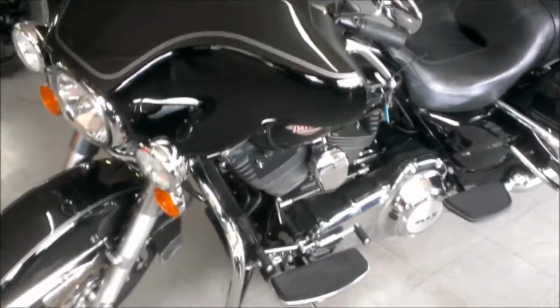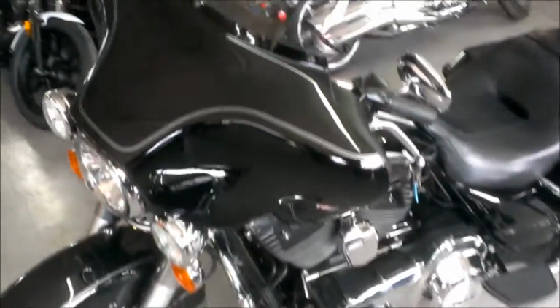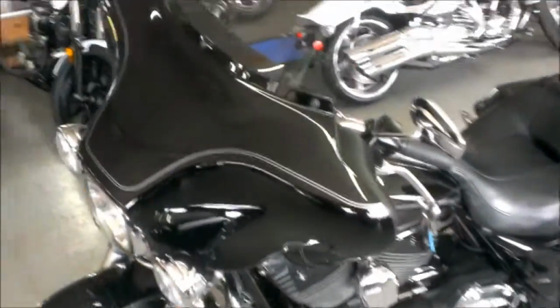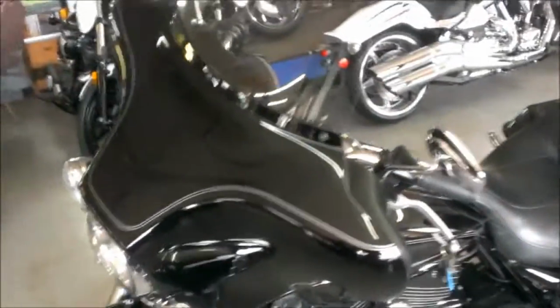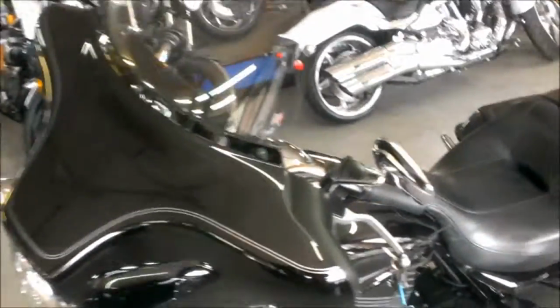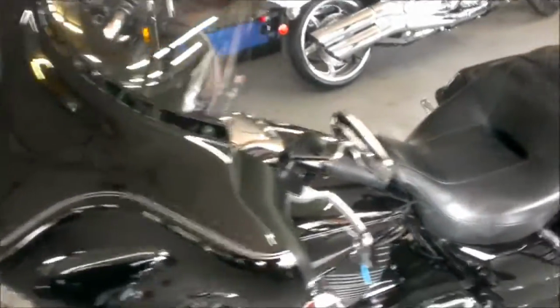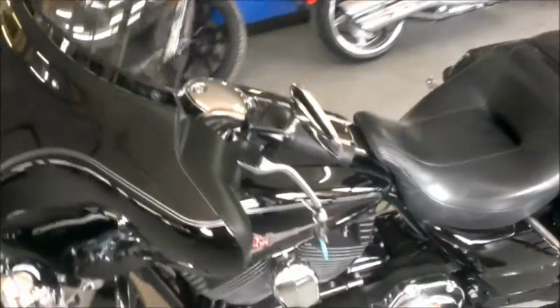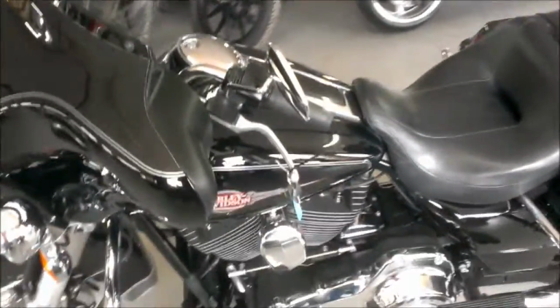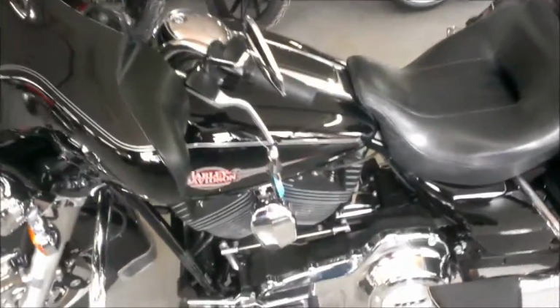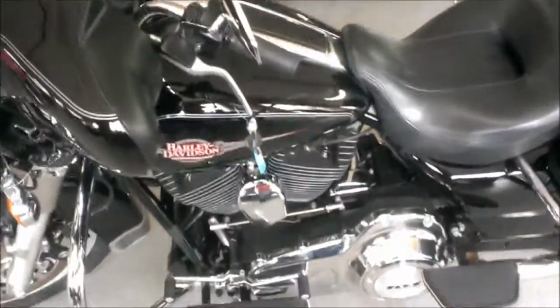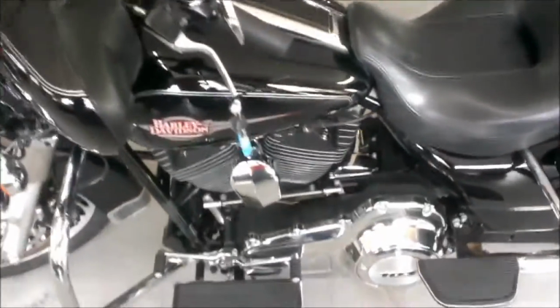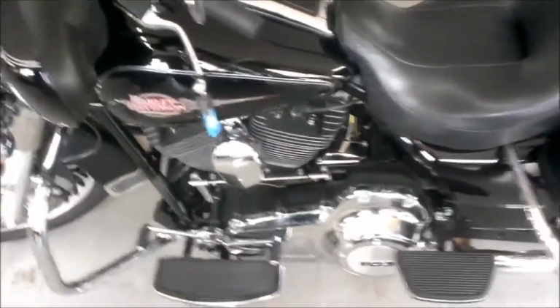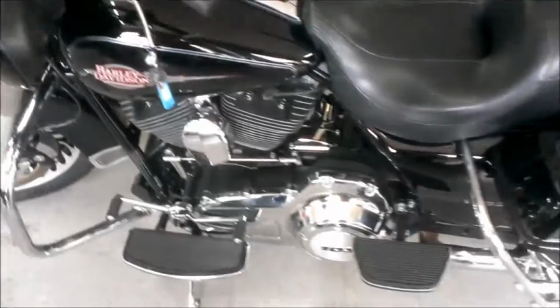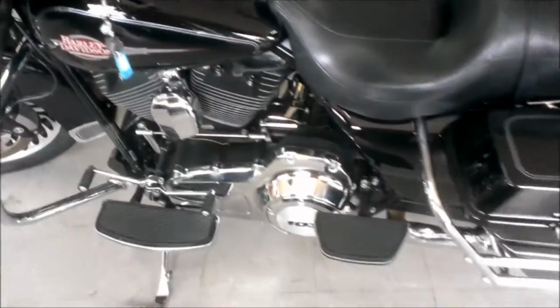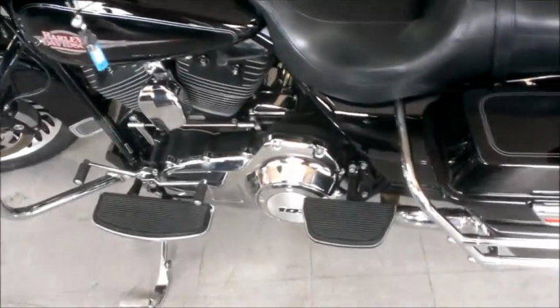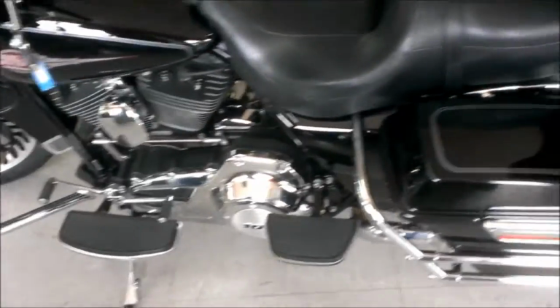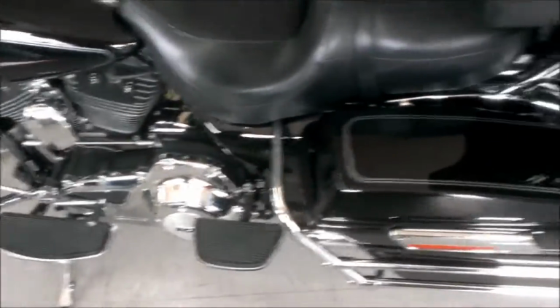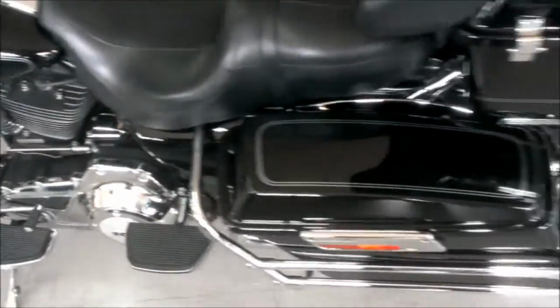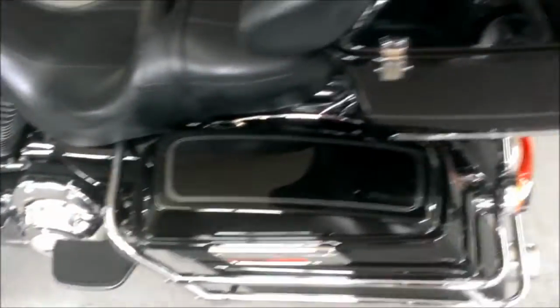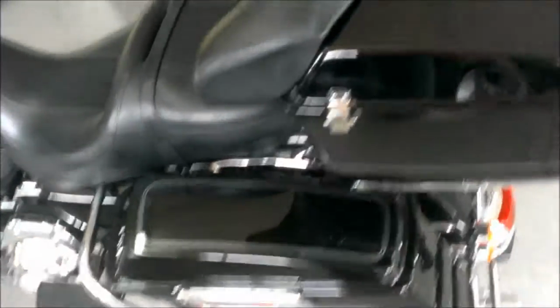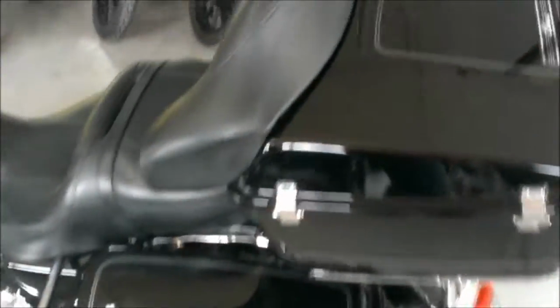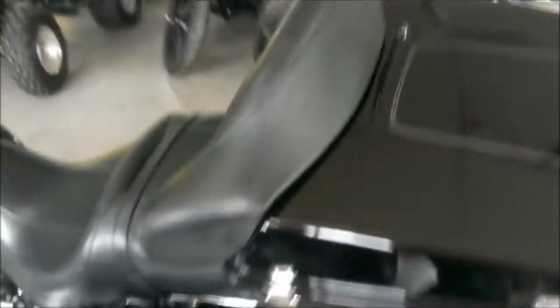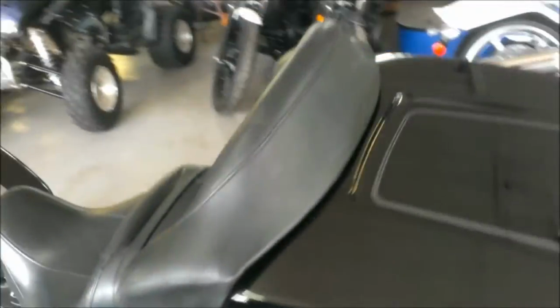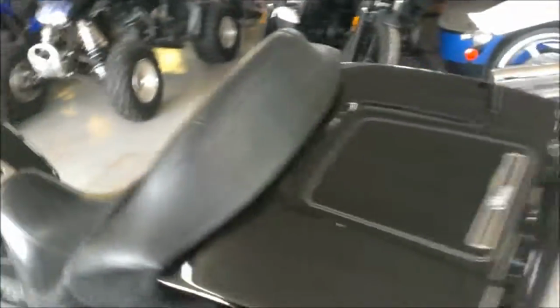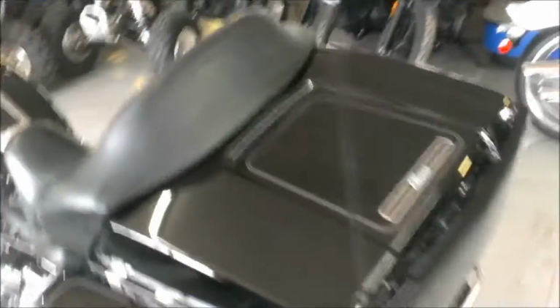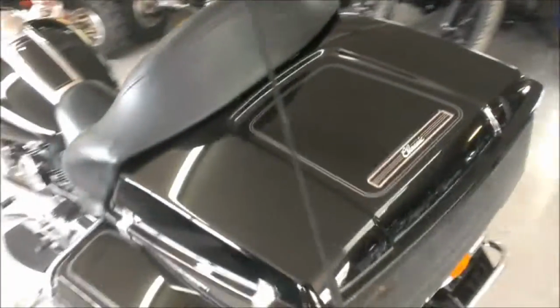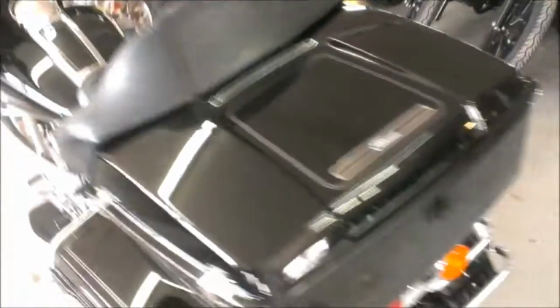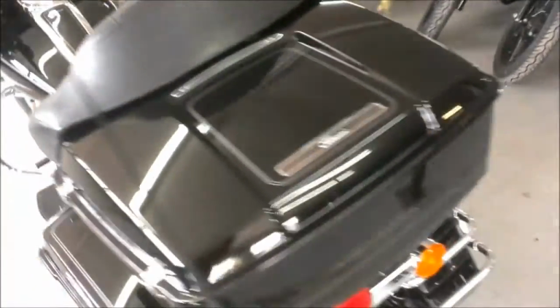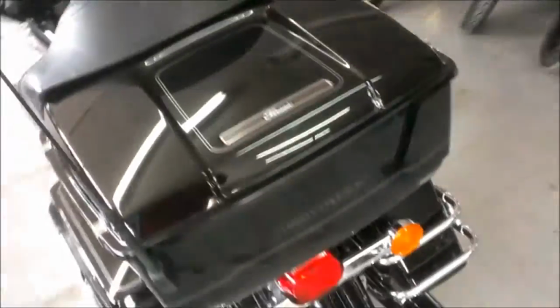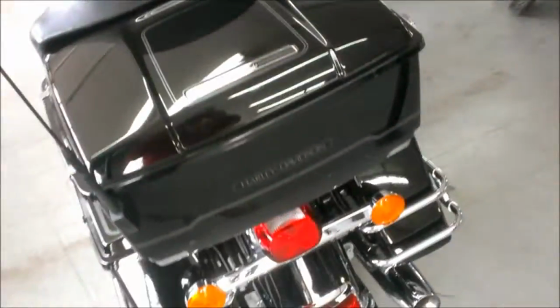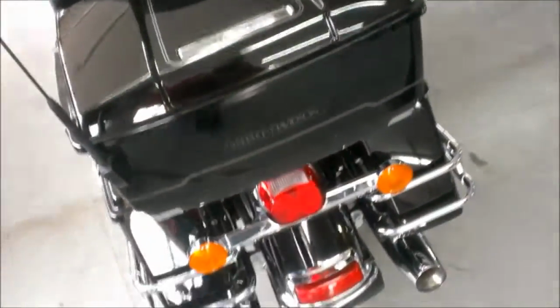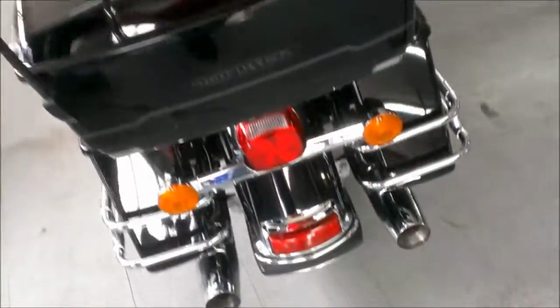We have a 2012 Harley-Davidson Electra Glide FLHTC for sale for only $69.99. This is one super sharp 103 cubic inch Electra Glide.